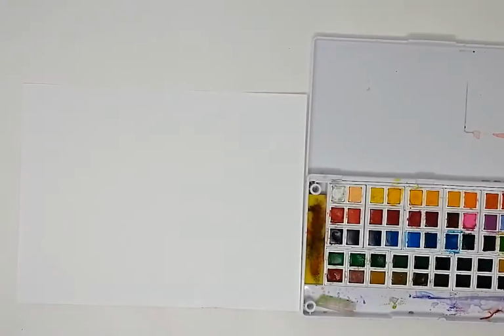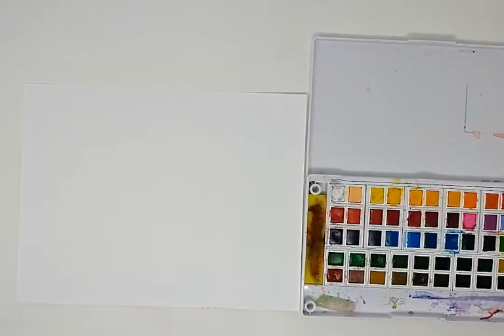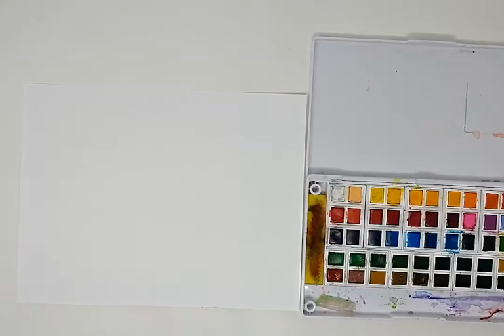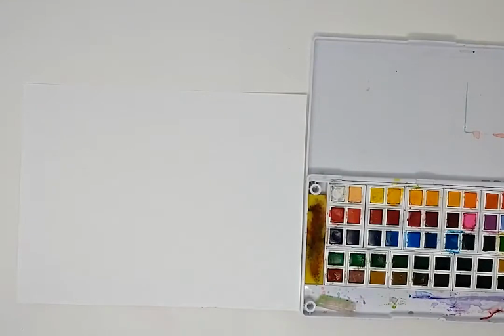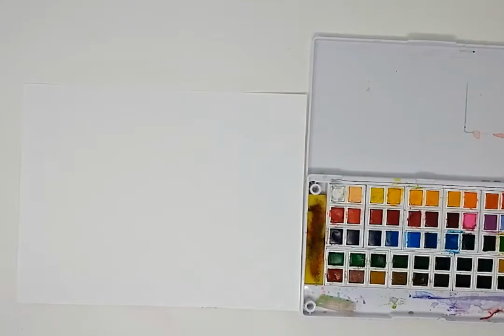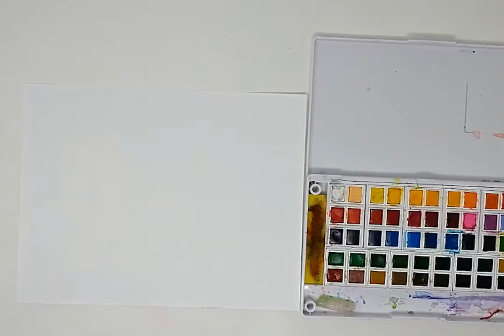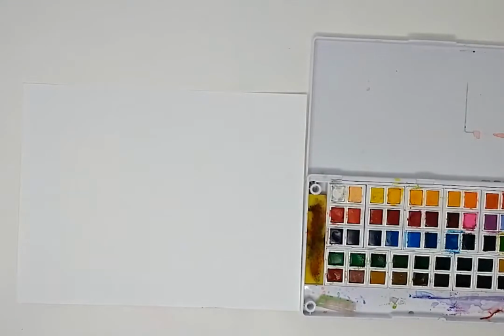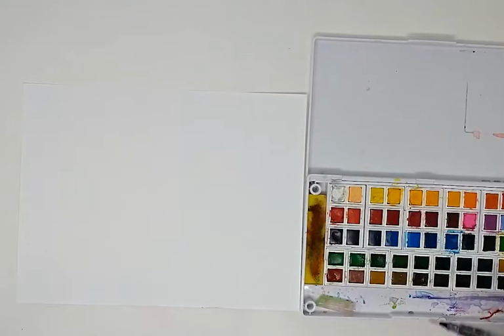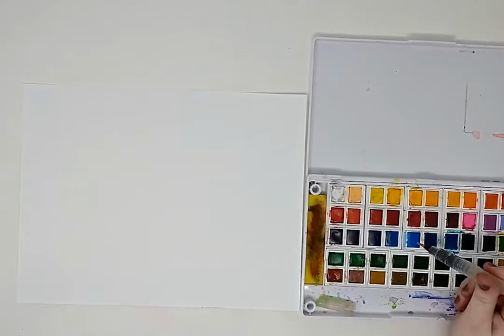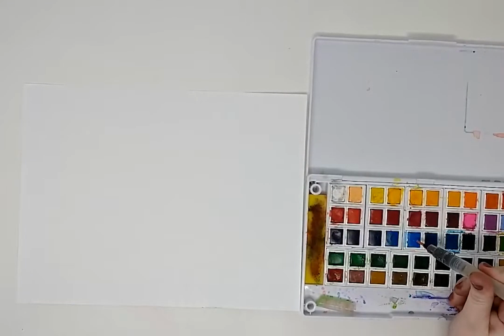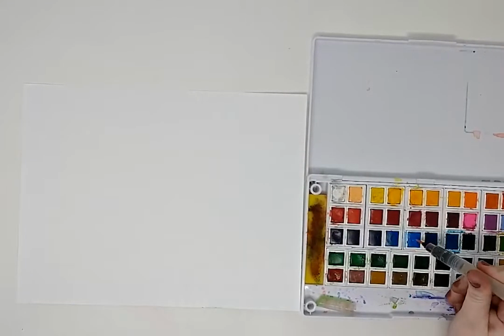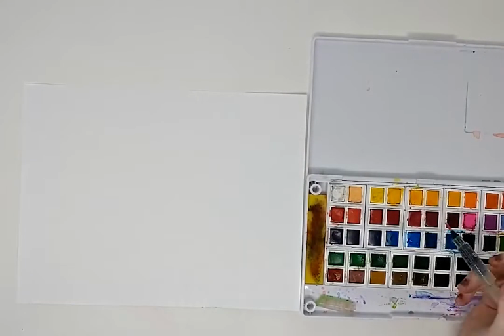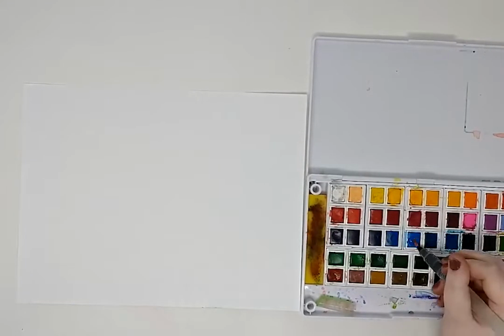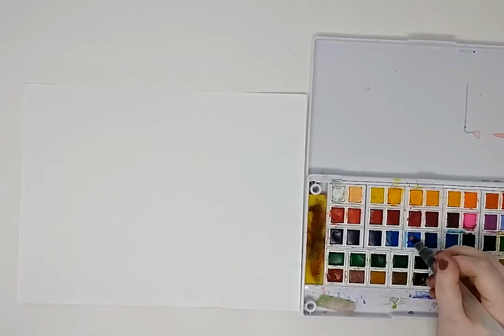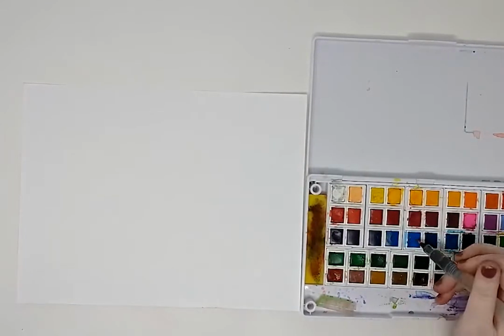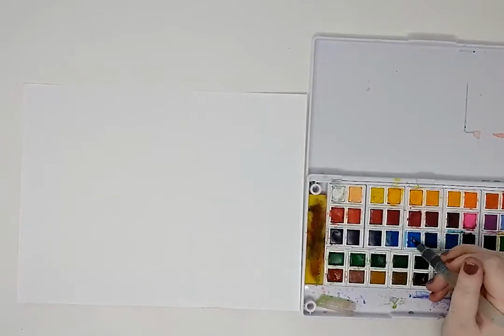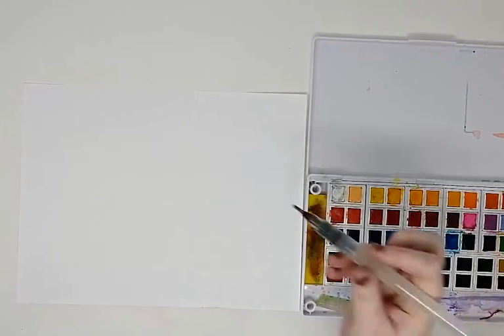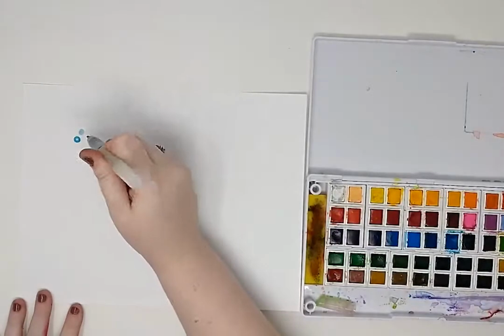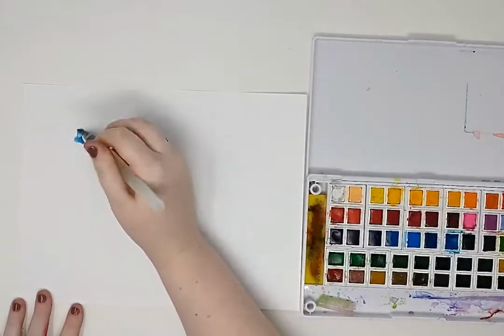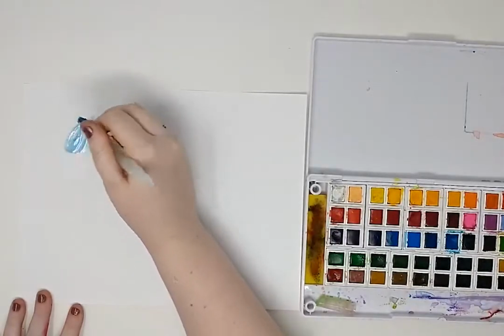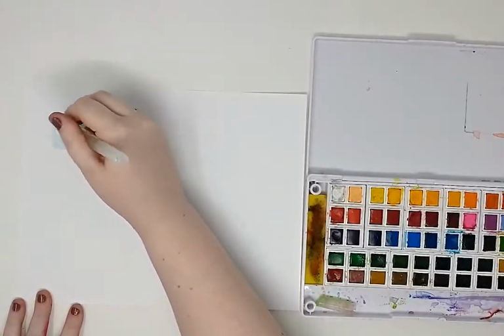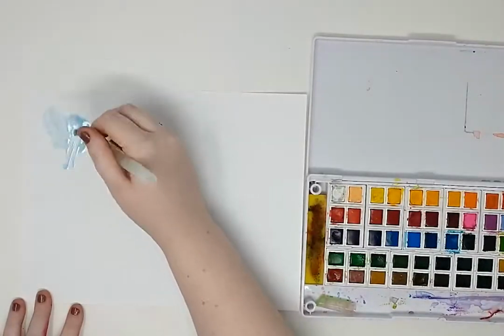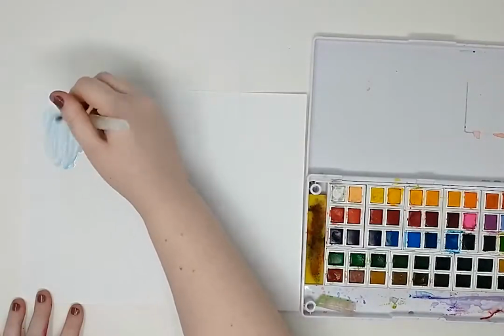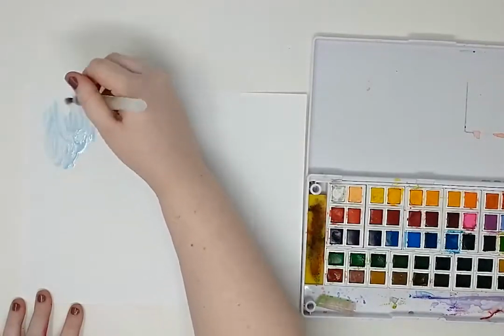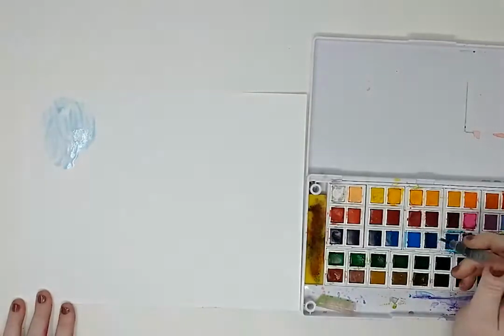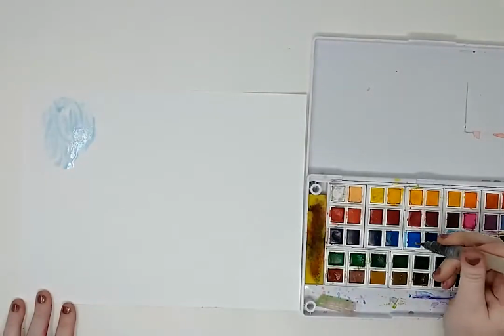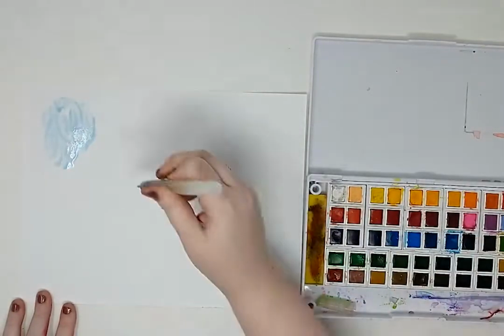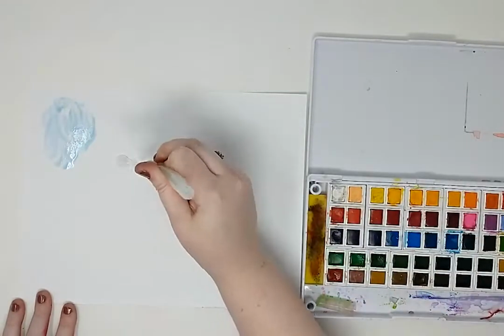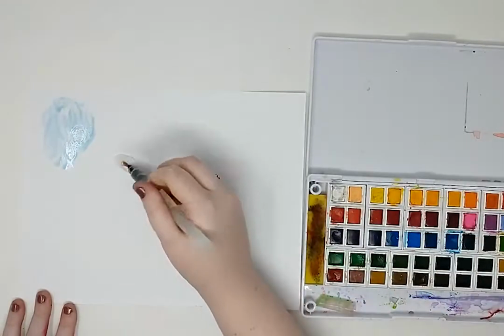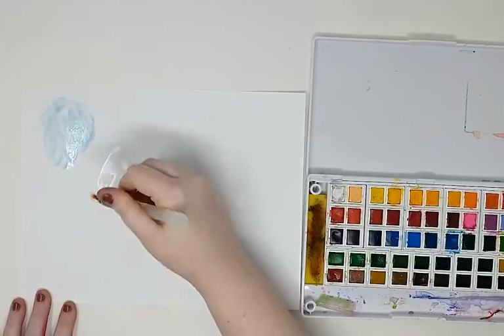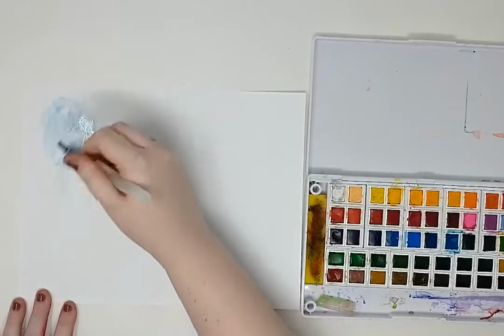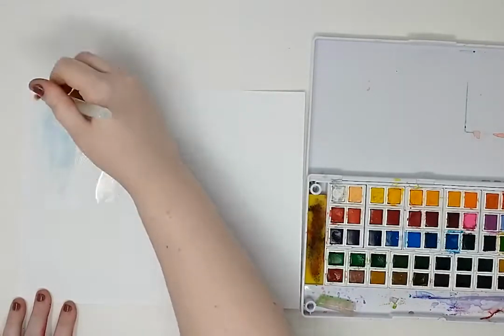Hello artists! Welcome back to Illinois Art Station. Today, we will be learning about the artist Shabalala Self and create some self-portraits based on her work.